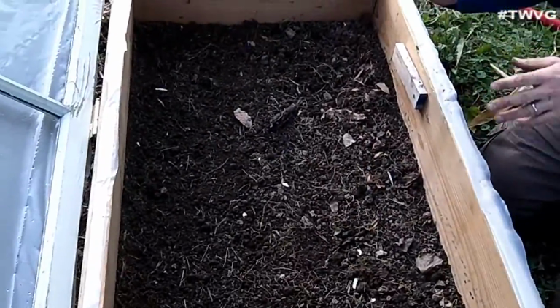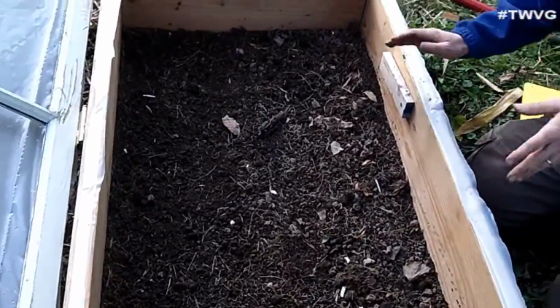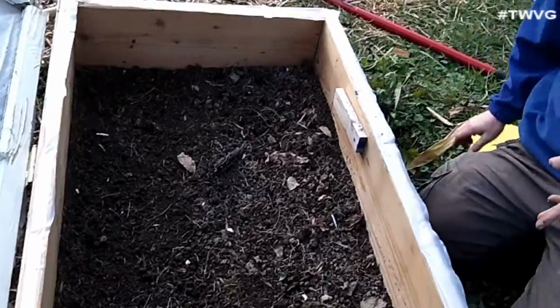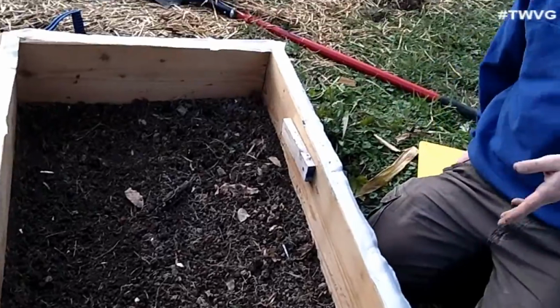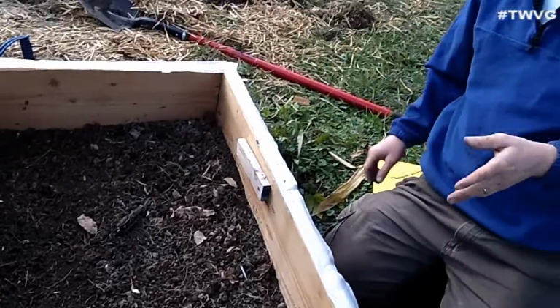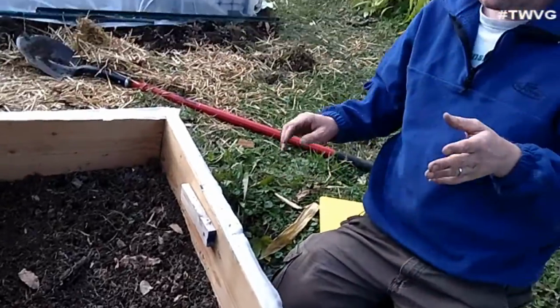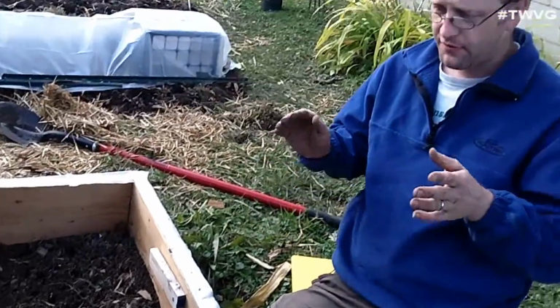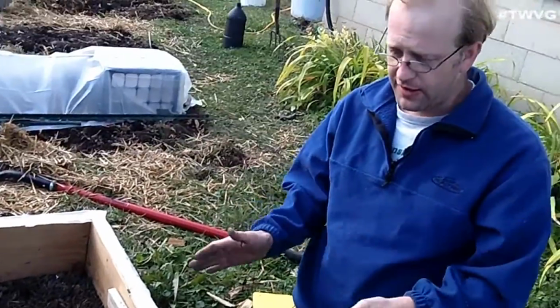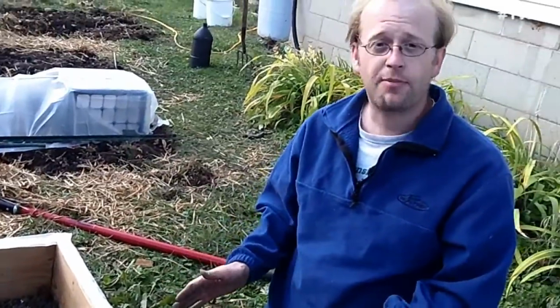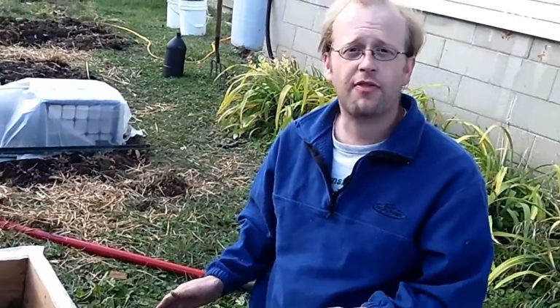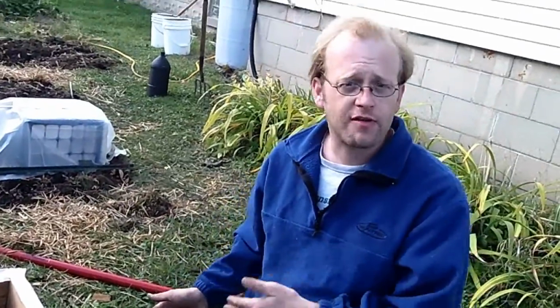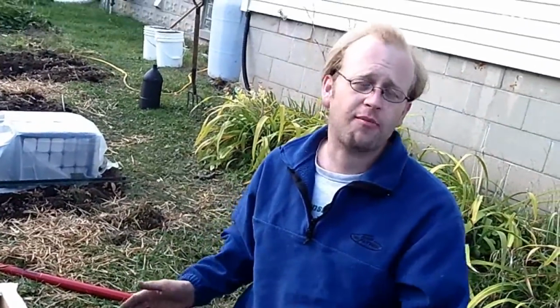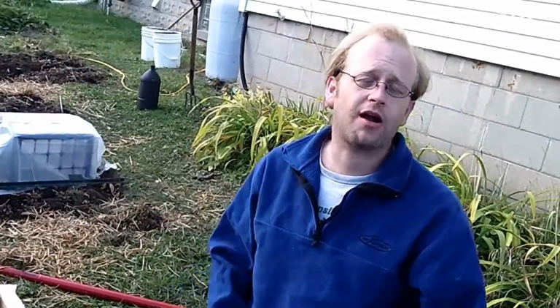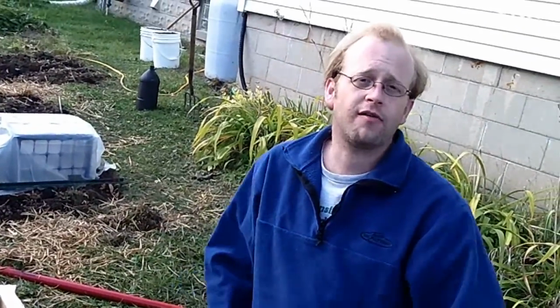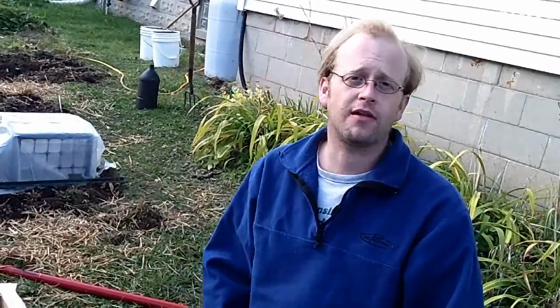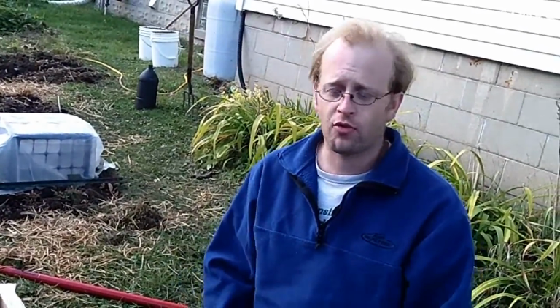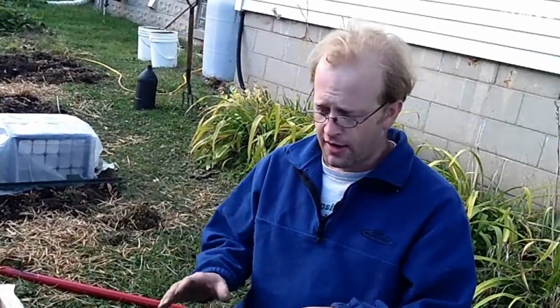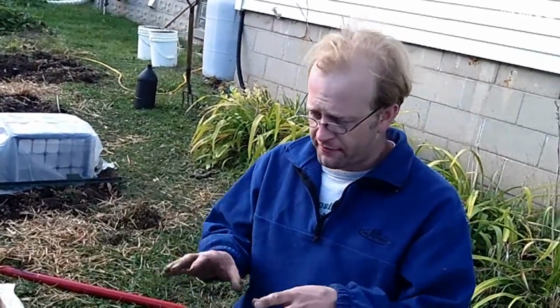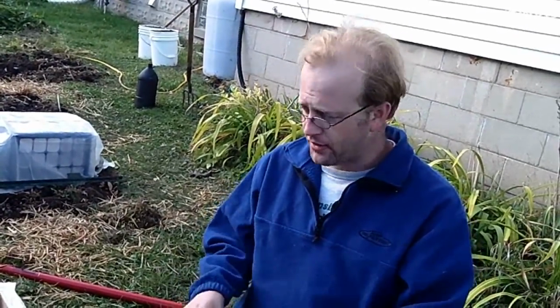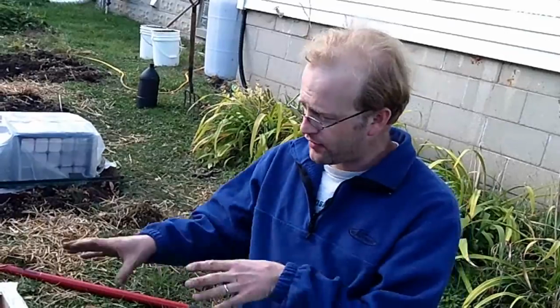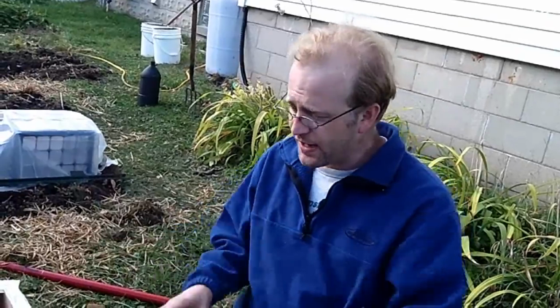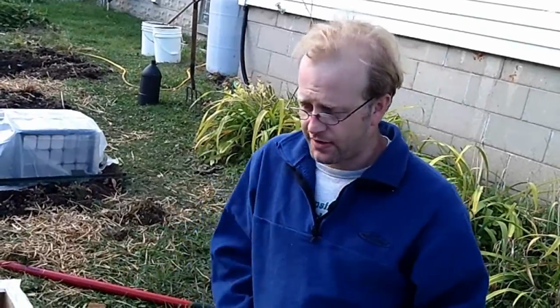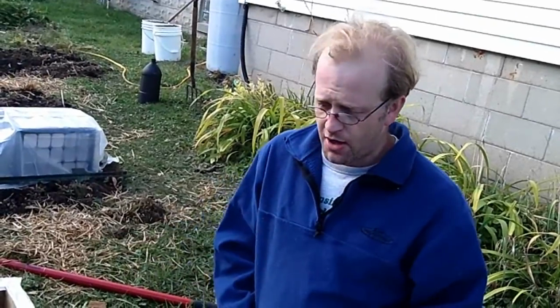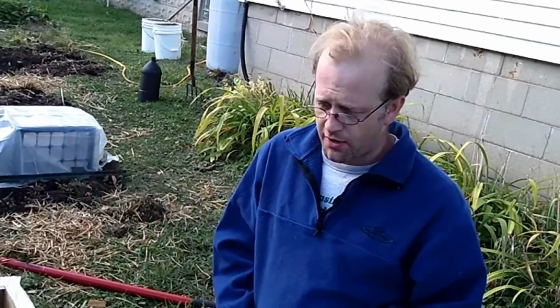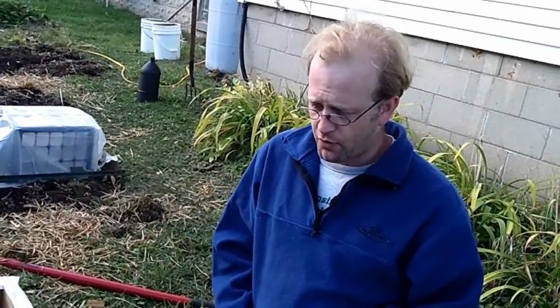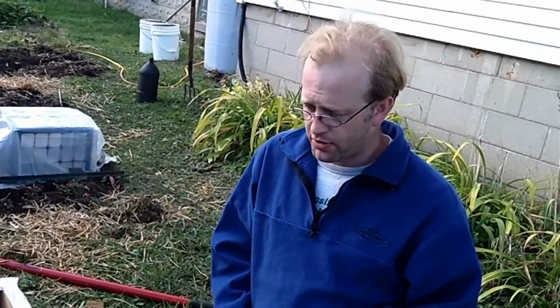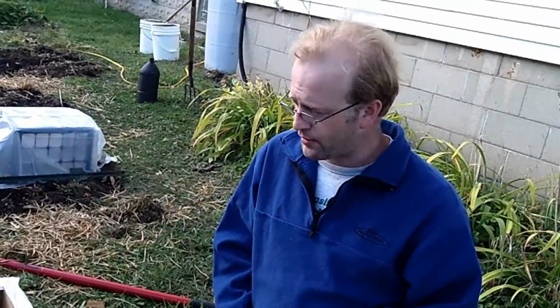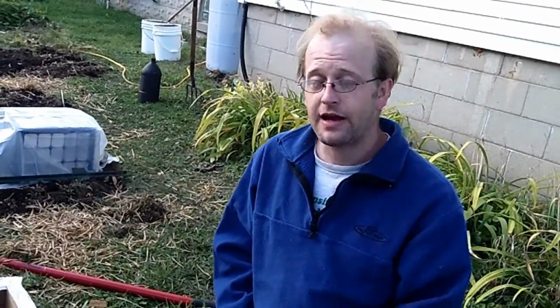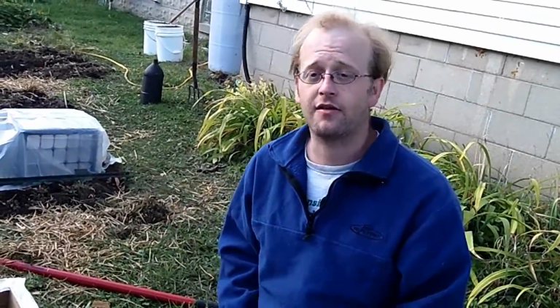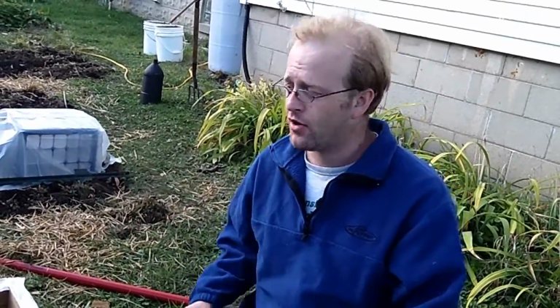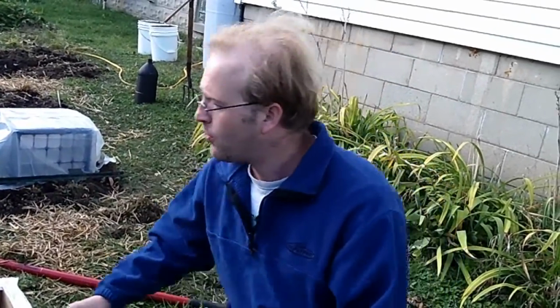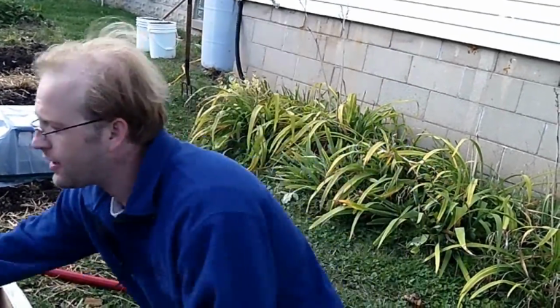So that gets our cold frame planted. Works out really well — very easy to plant. The garden stamp makes it obviously a lot more effective on the spacing of where you're planting.